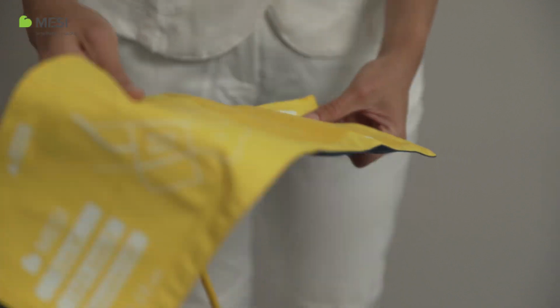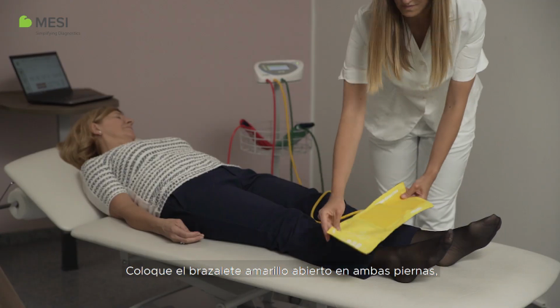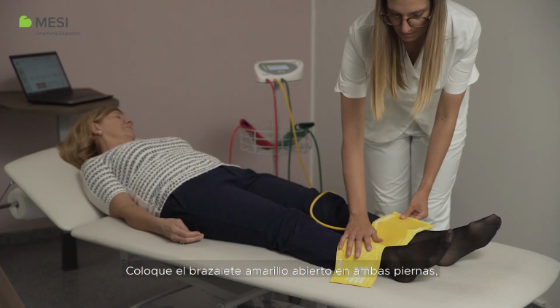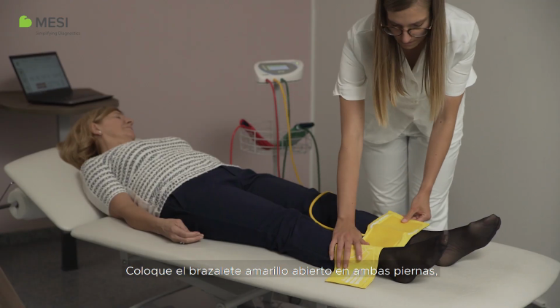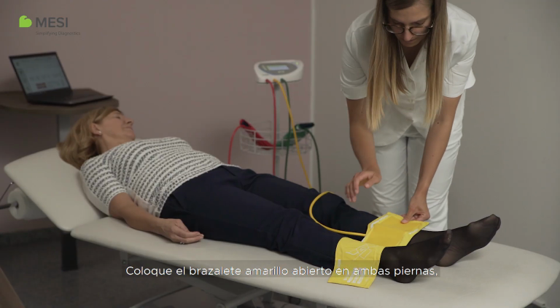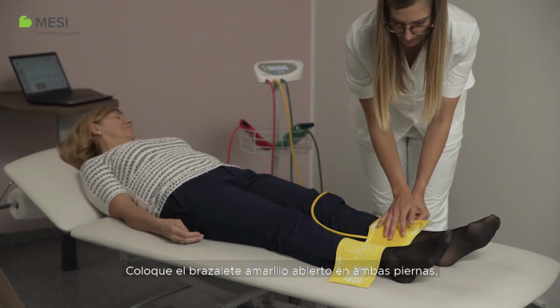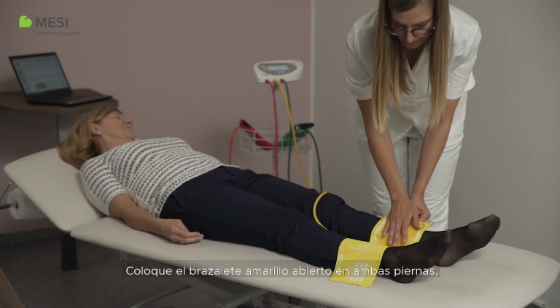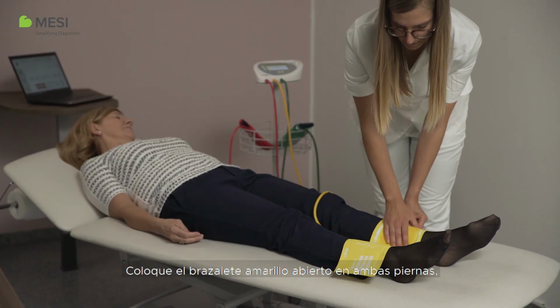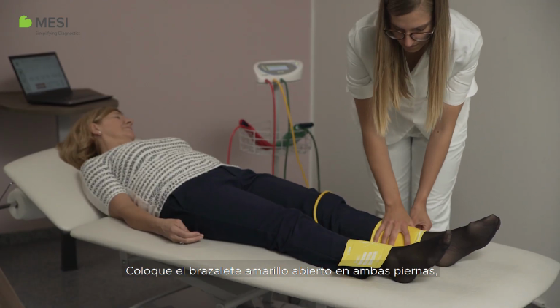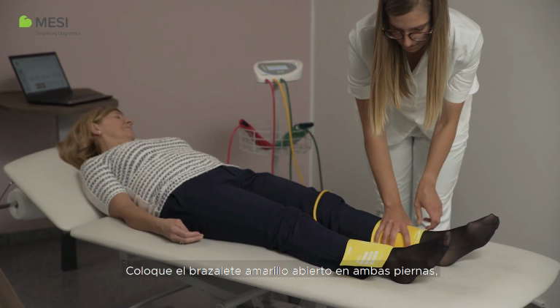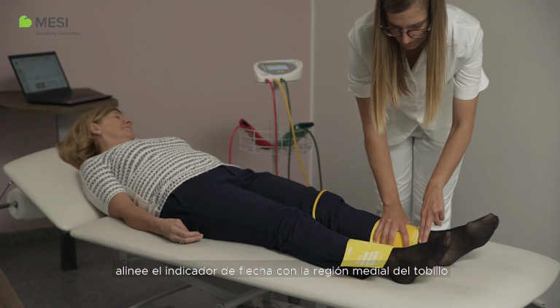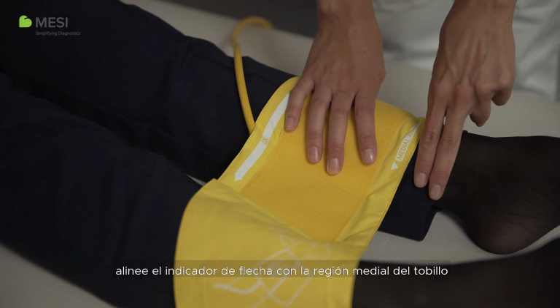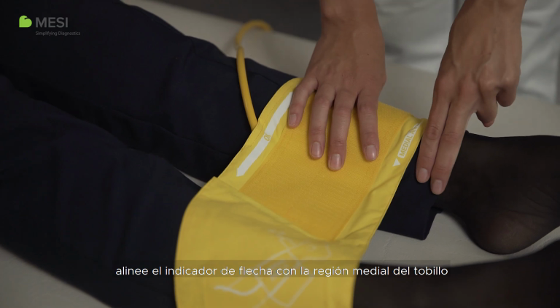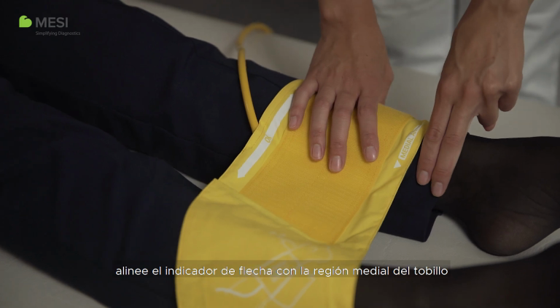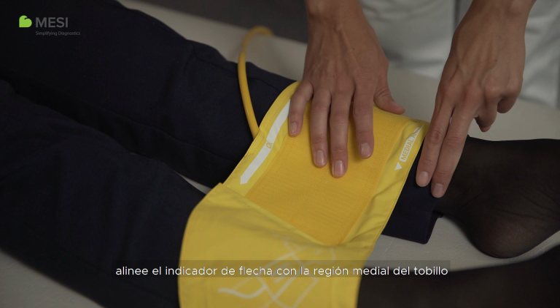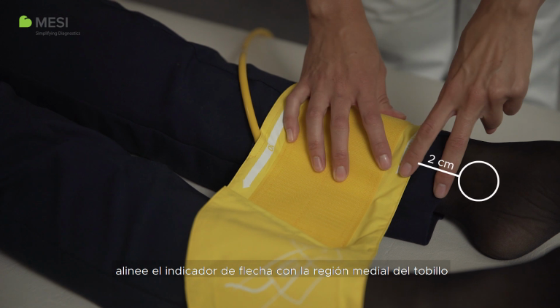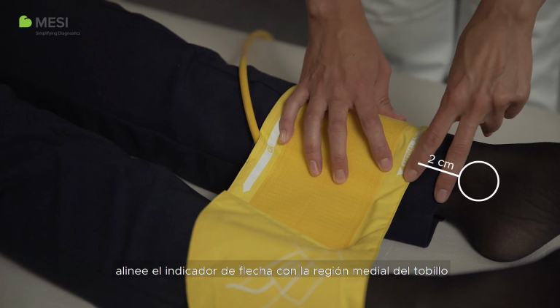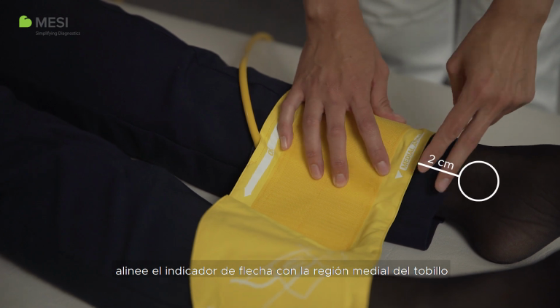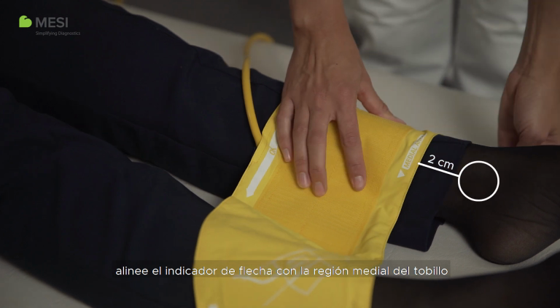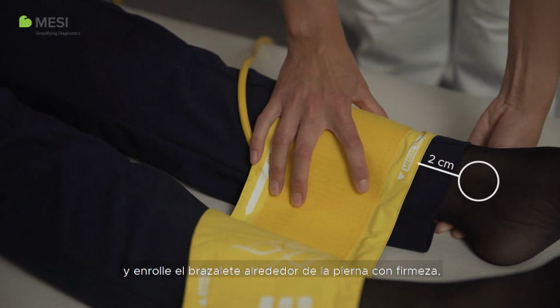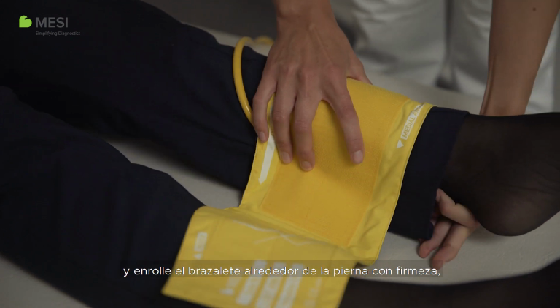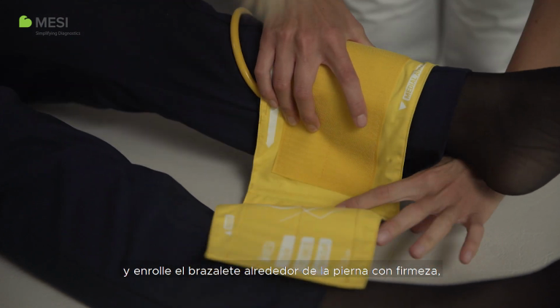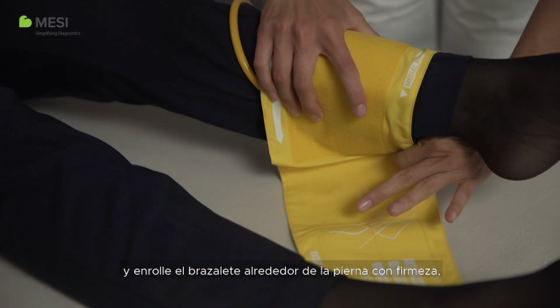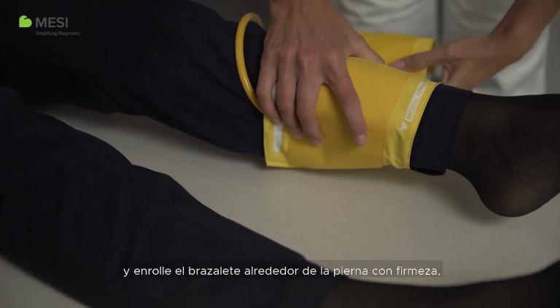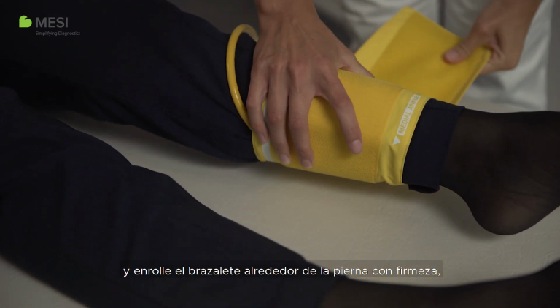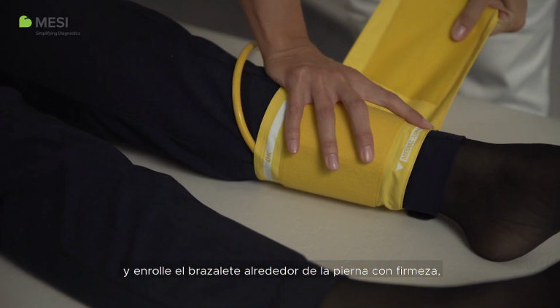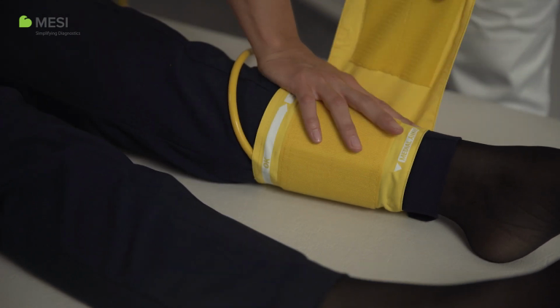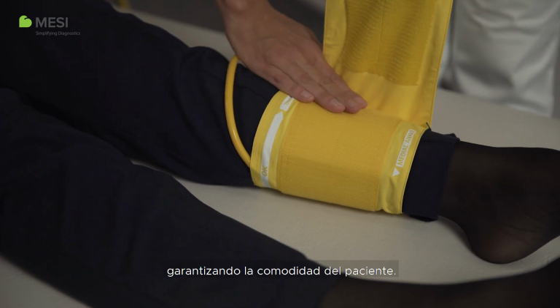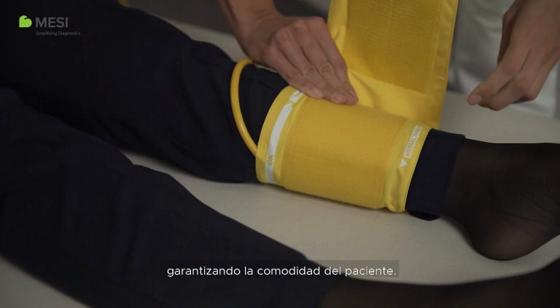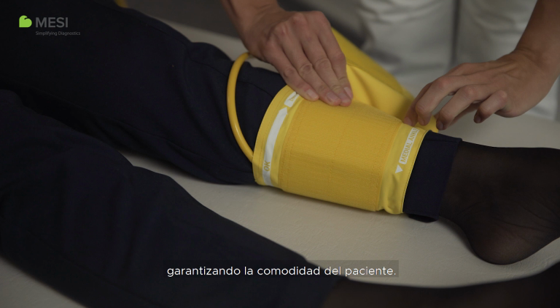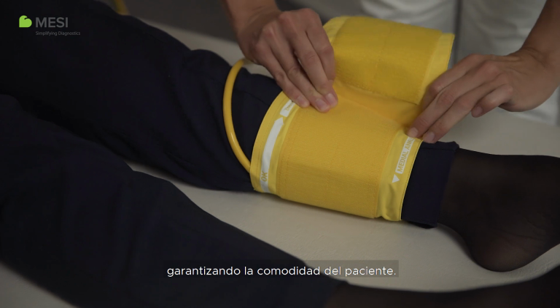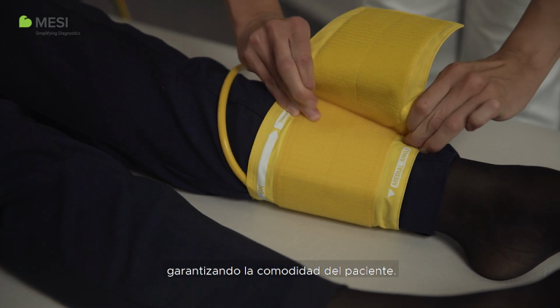Place the open yellow cuff across both legs, align the arrow indicator with the medial ankle, and wrap the cuff around the leg tightly whilst still ensuring patient comfort.